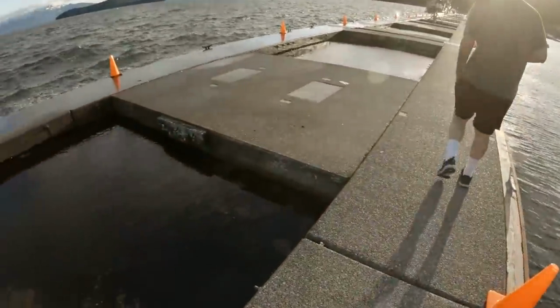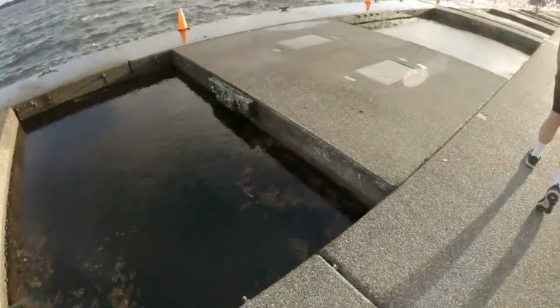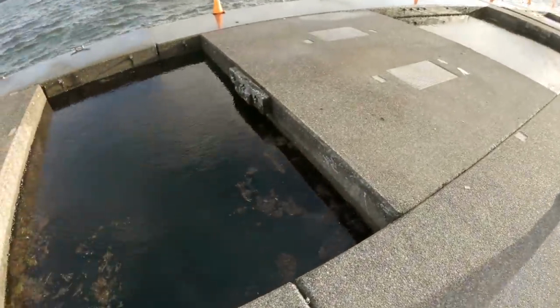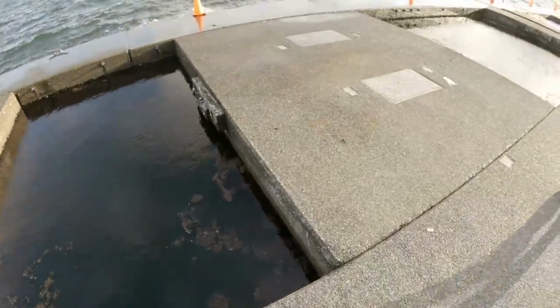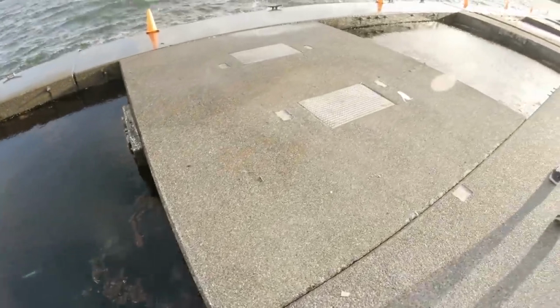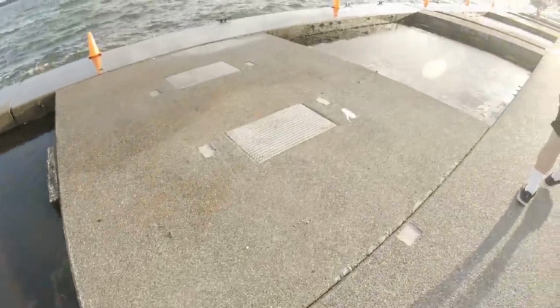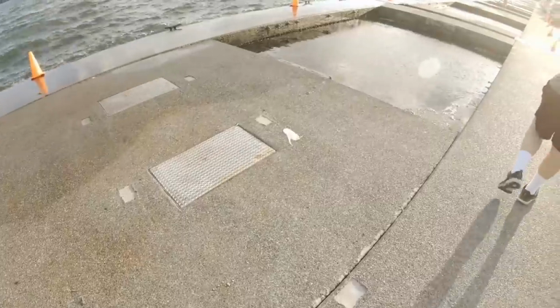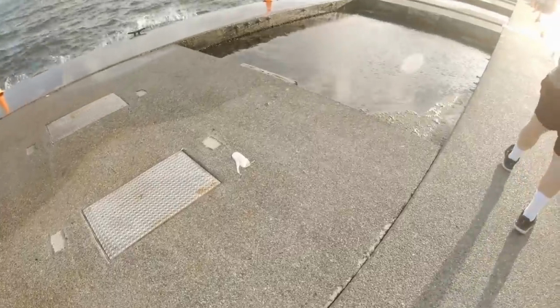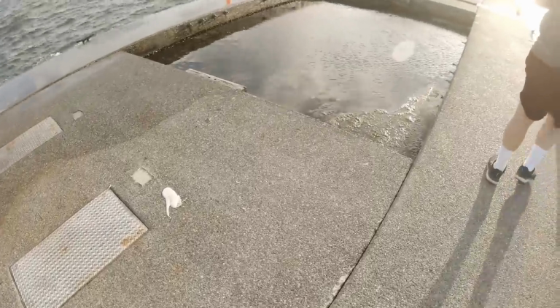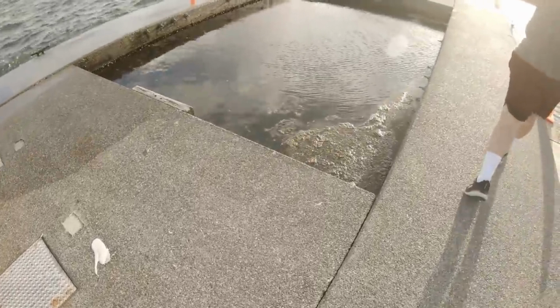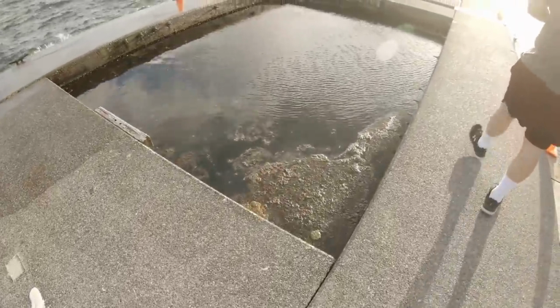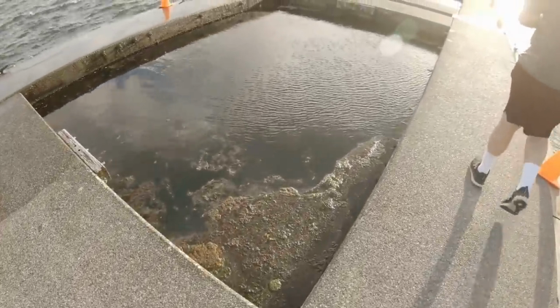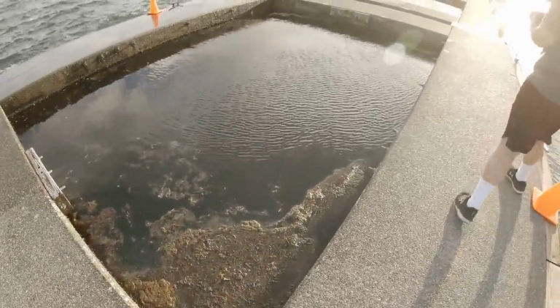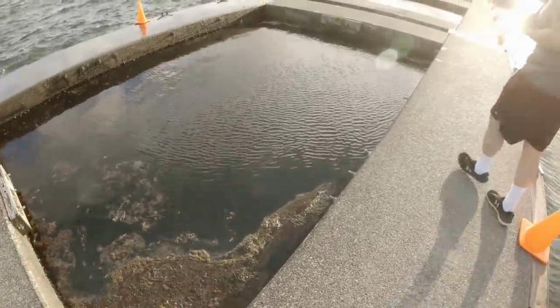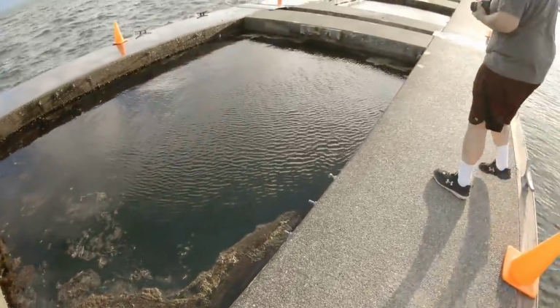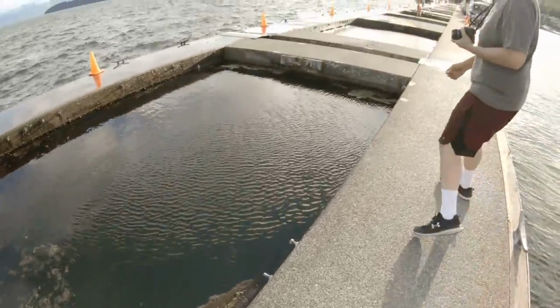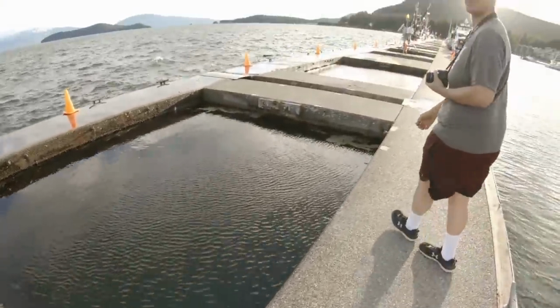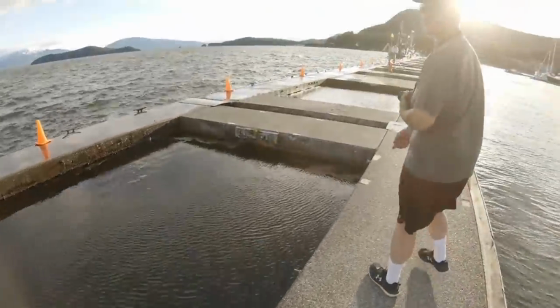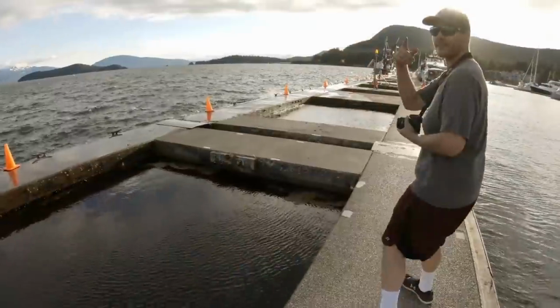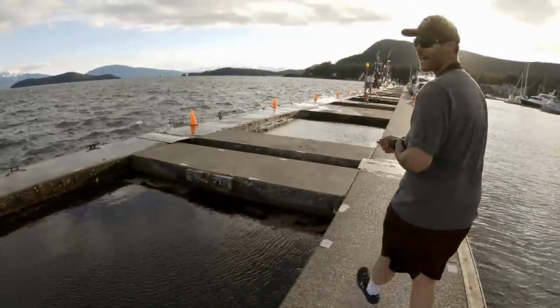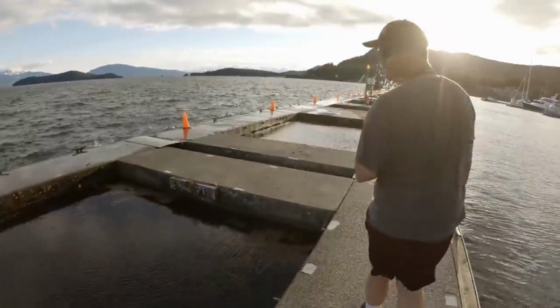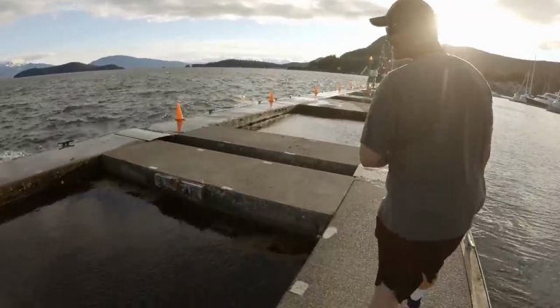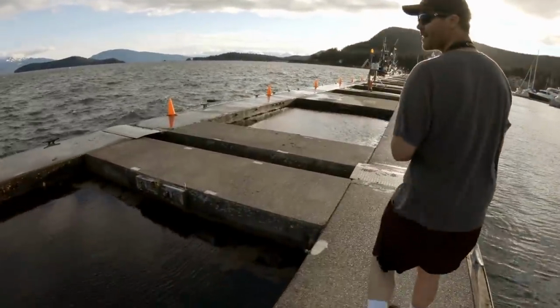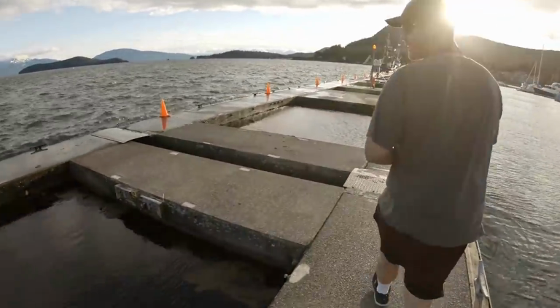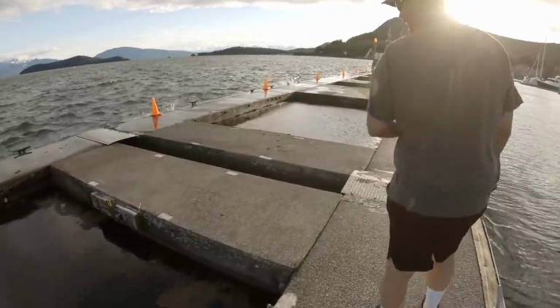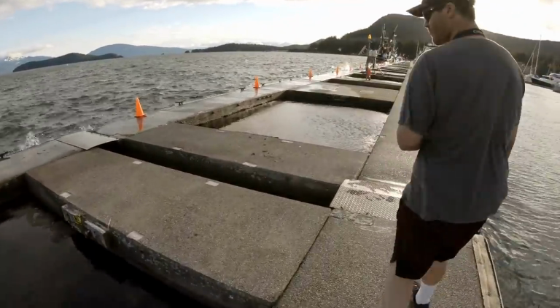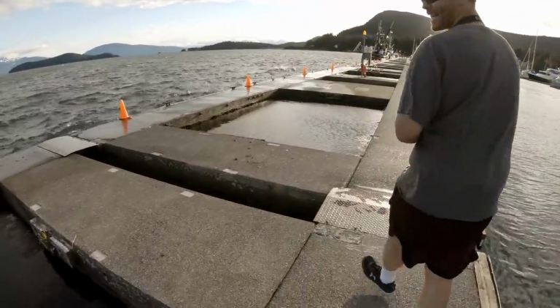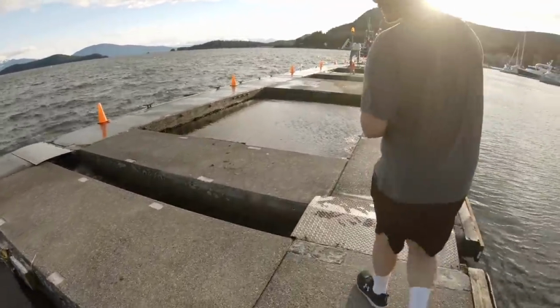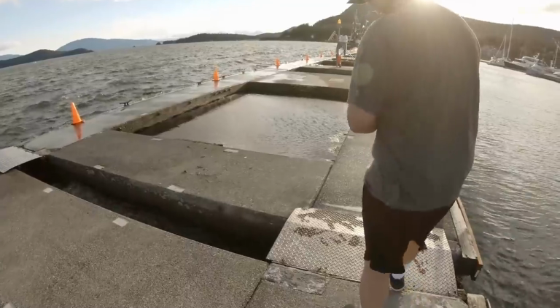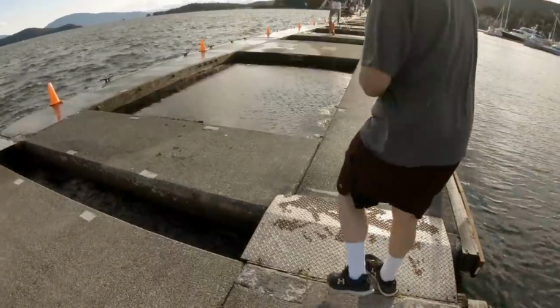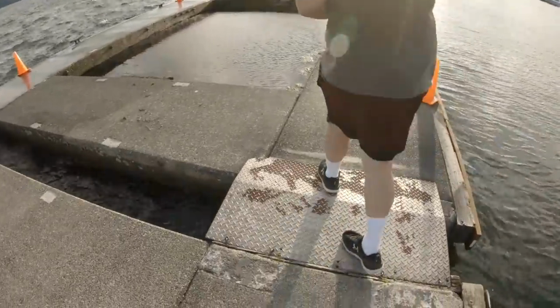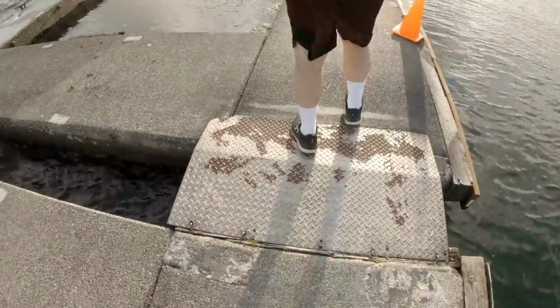You have to be careful not to fall in these holes either. I think they planned to grate over them at one point, like on the very end, but the money ran out or they just haven't gotten that far yet.